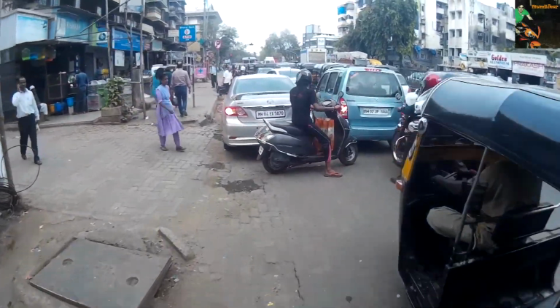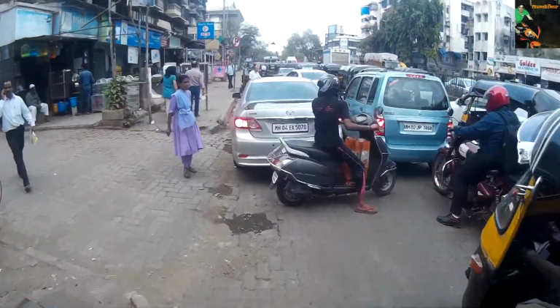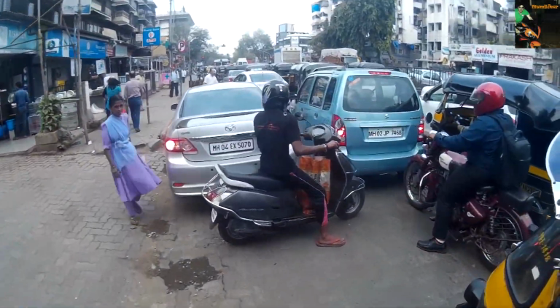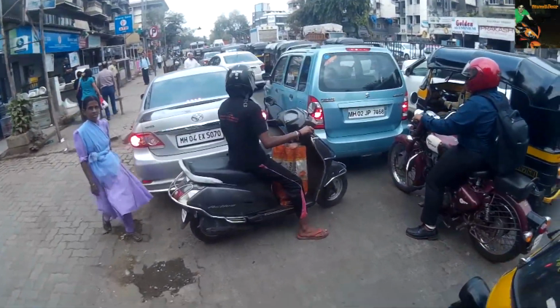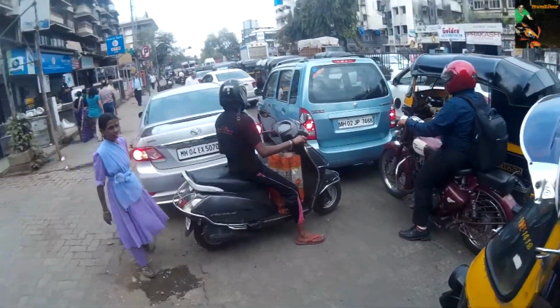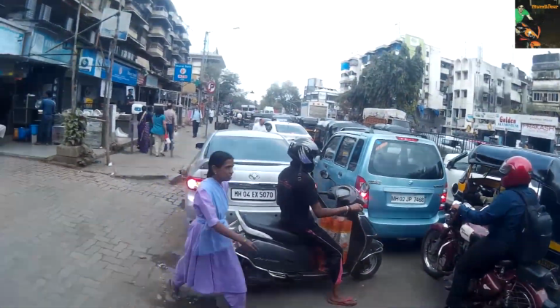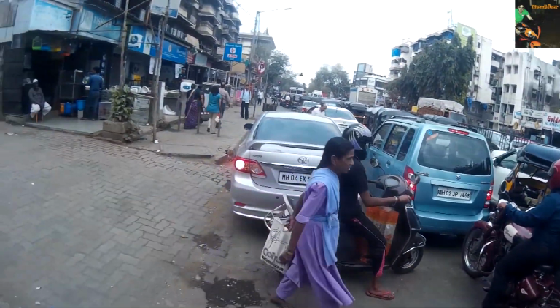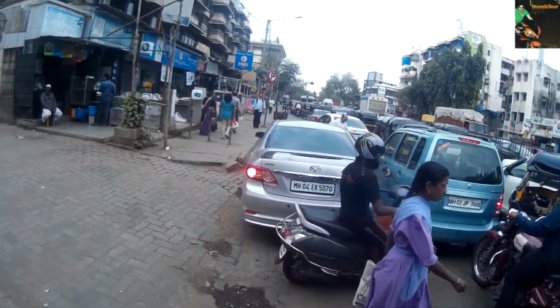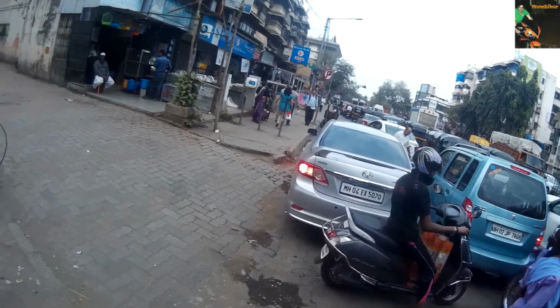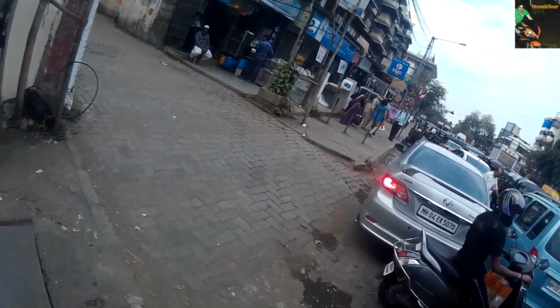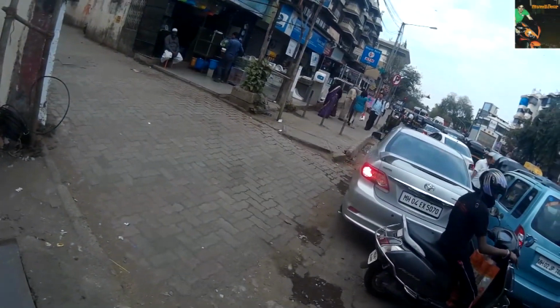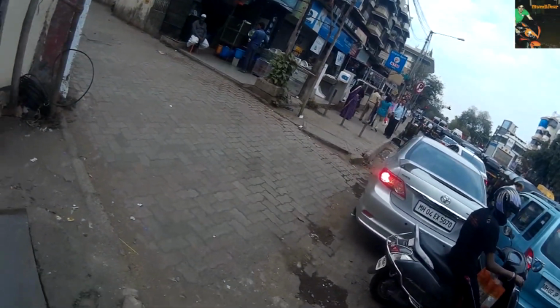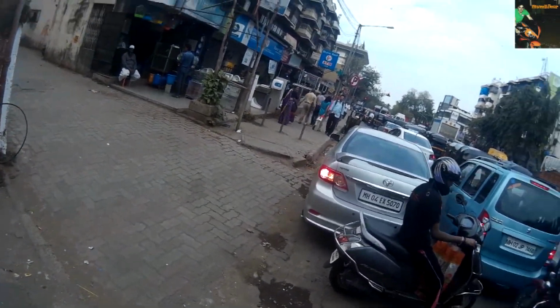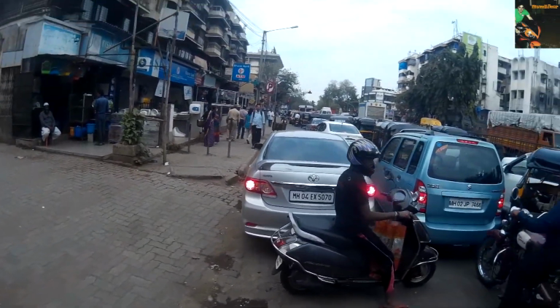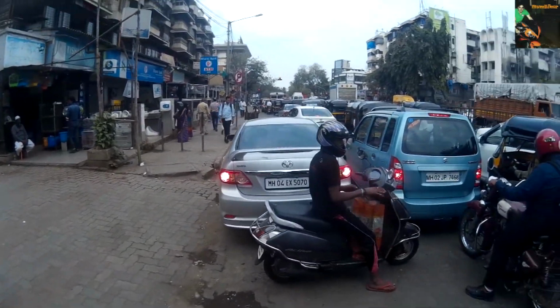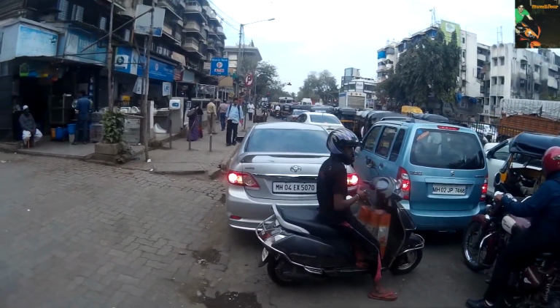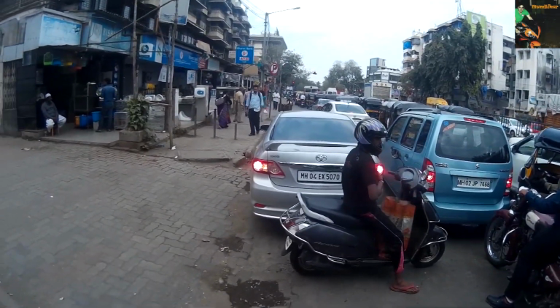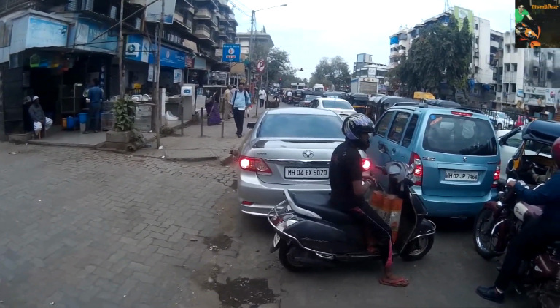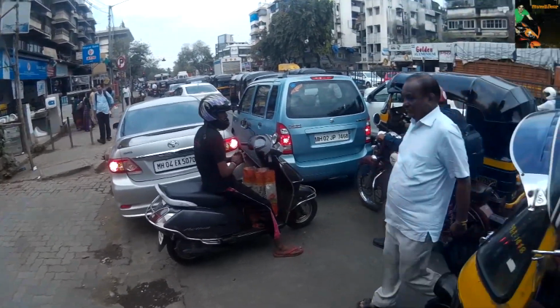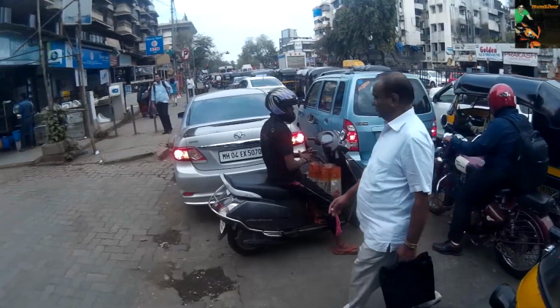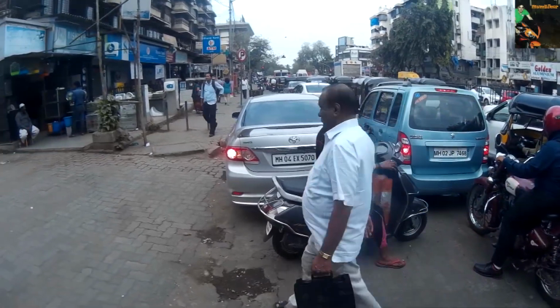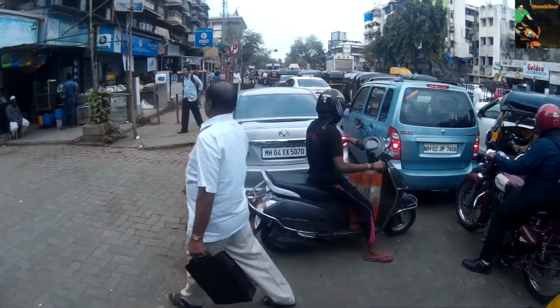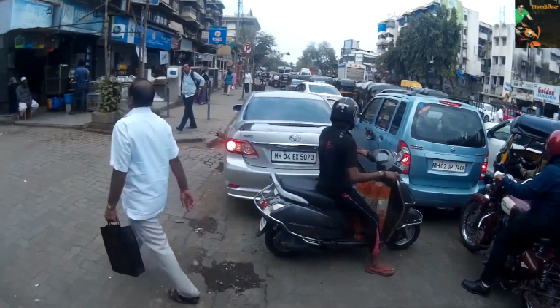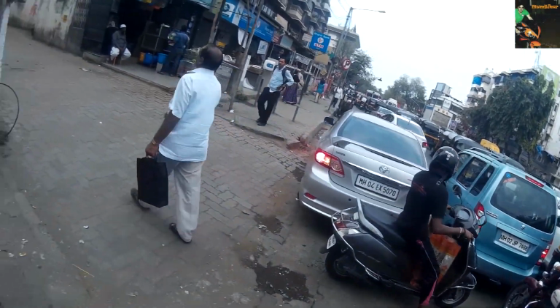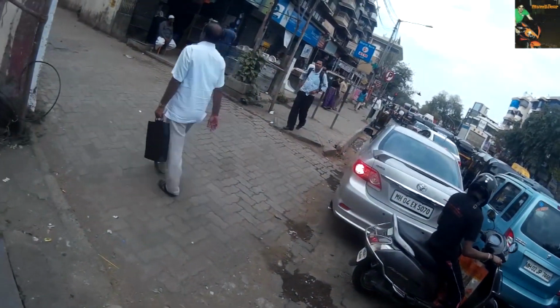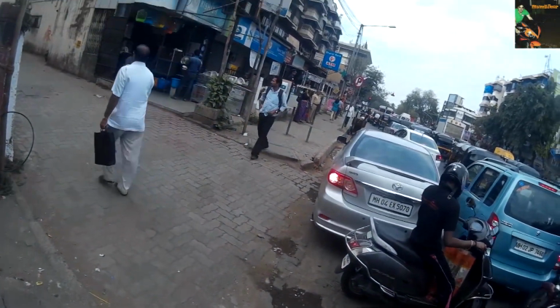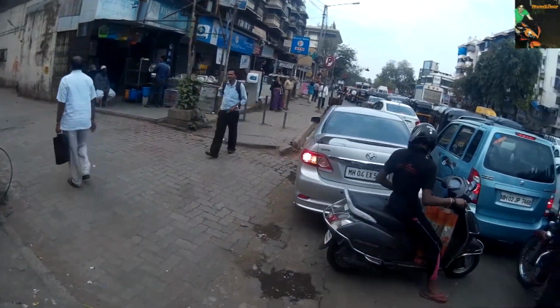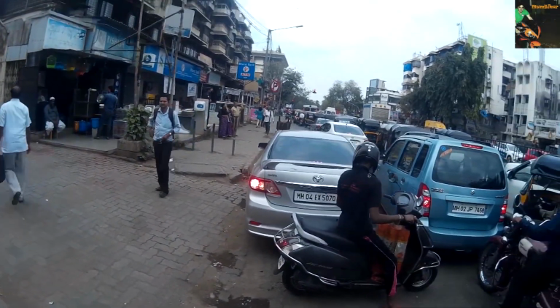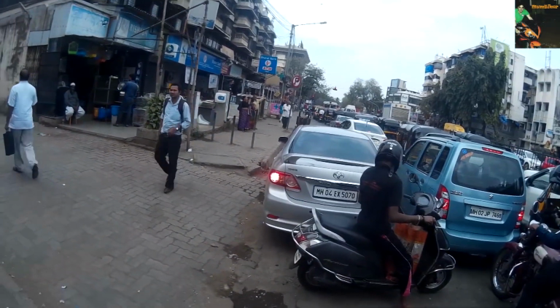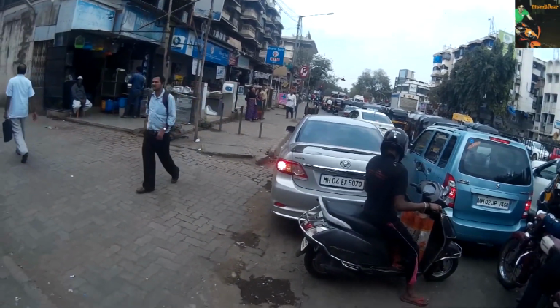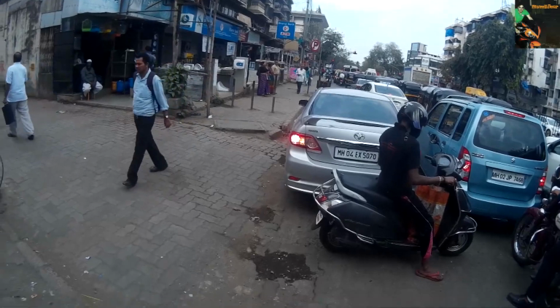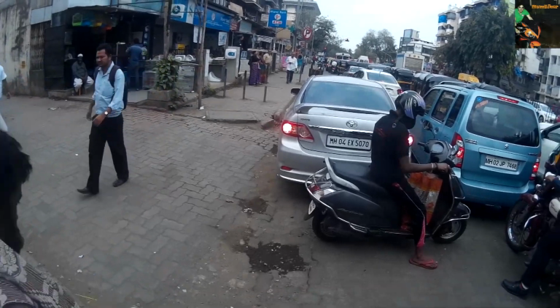Hey guys, what's up? This is Mumbaiker Nikhil and I'm getting a lot of questions regarding which fuel you should use for your RC and Duke 200 and 390. So I'll explain you in a technical as well as a simple way which fuel is good for your bike.